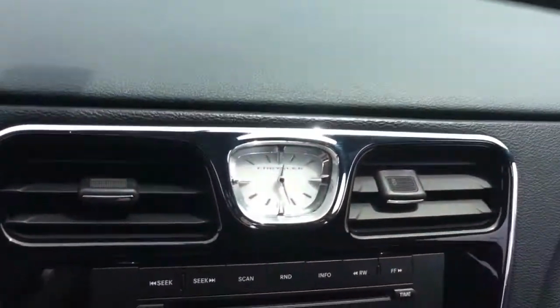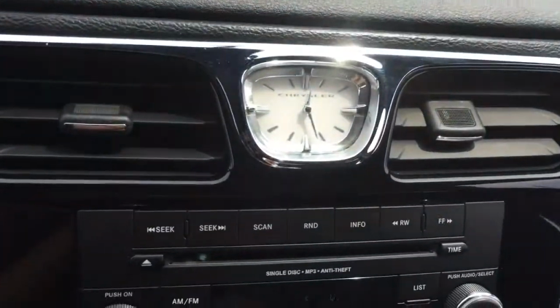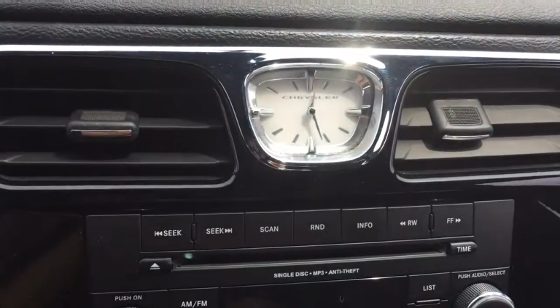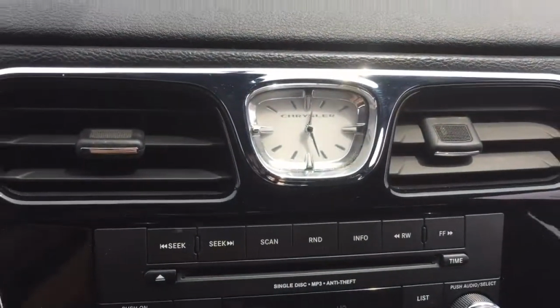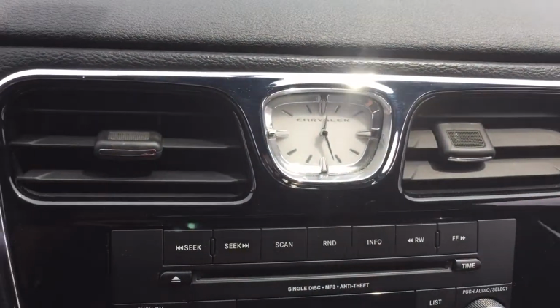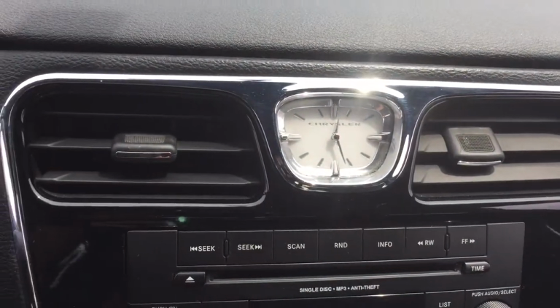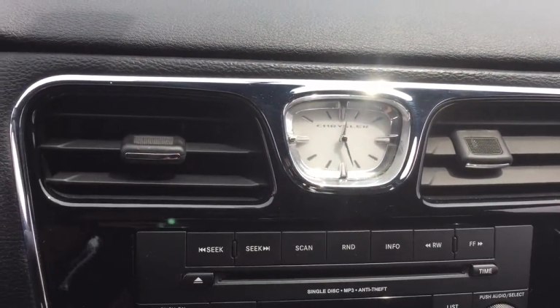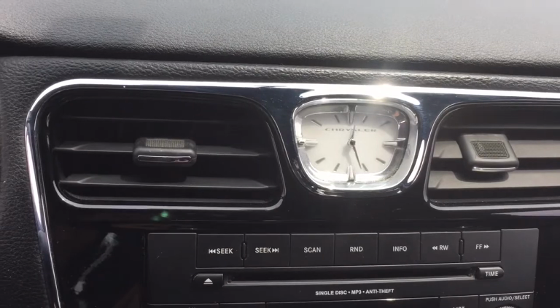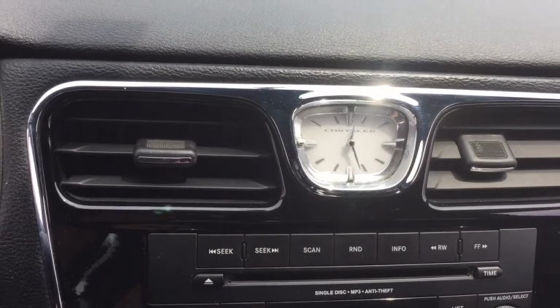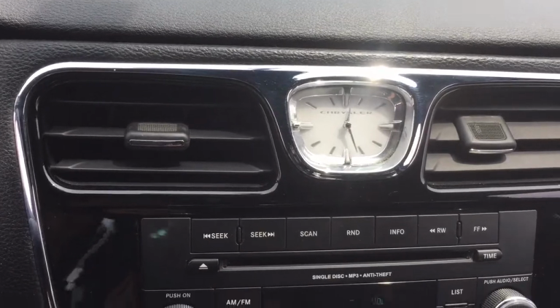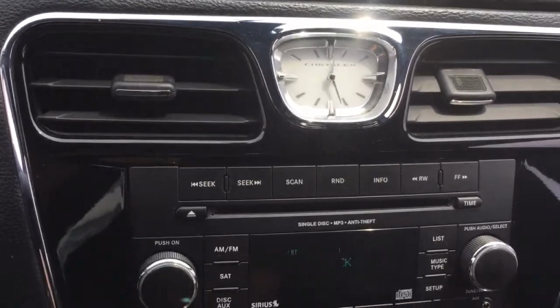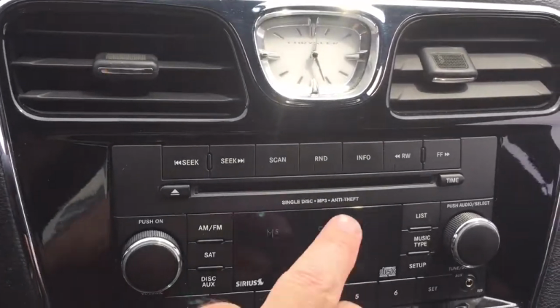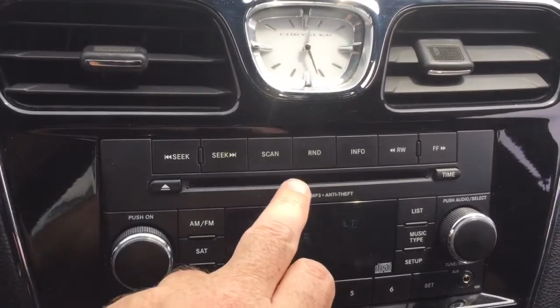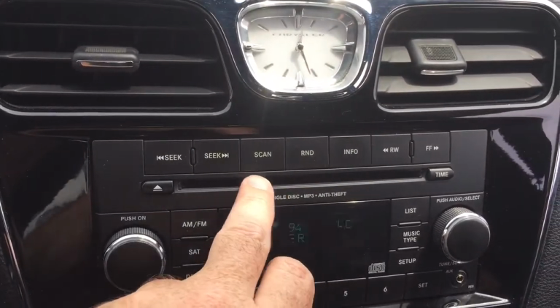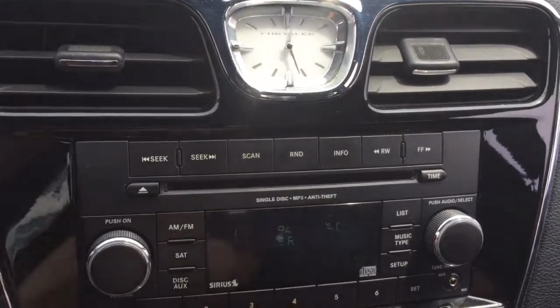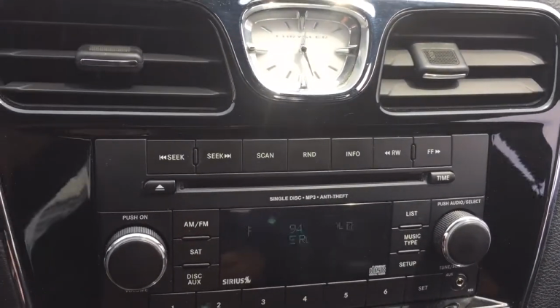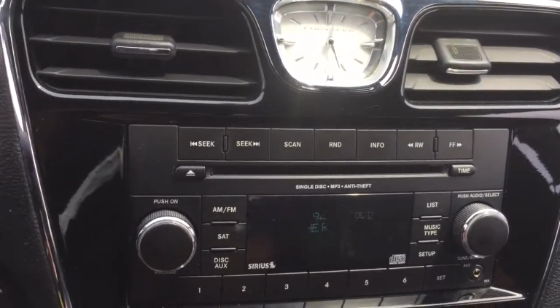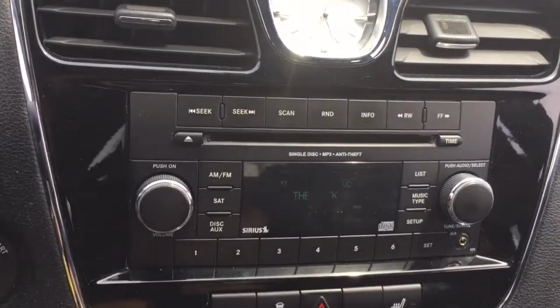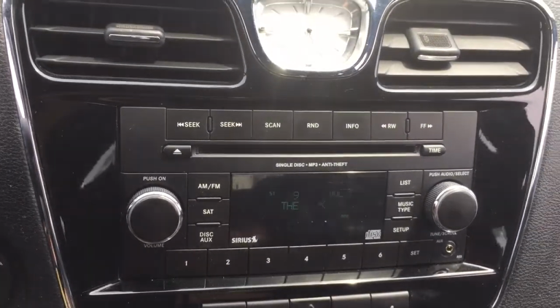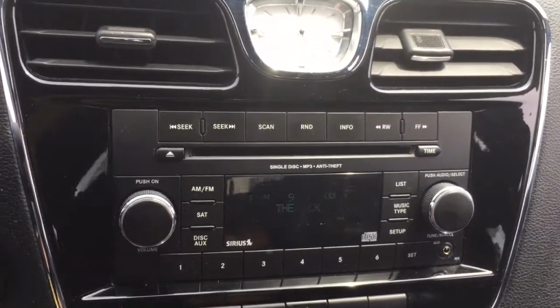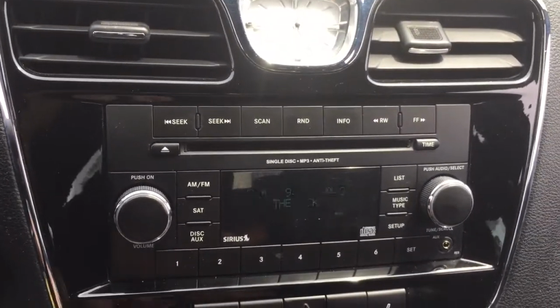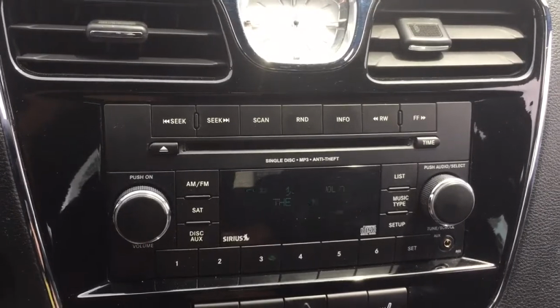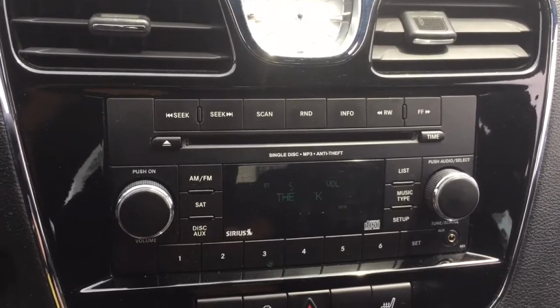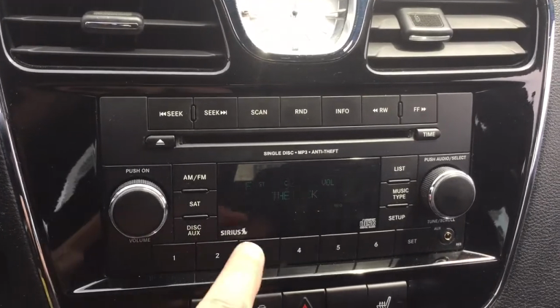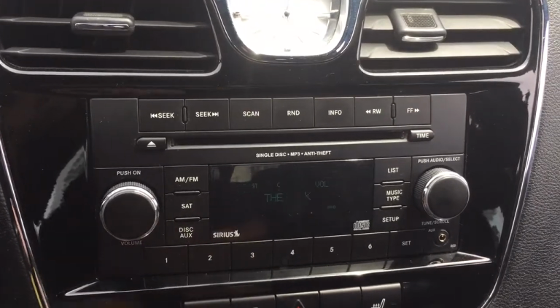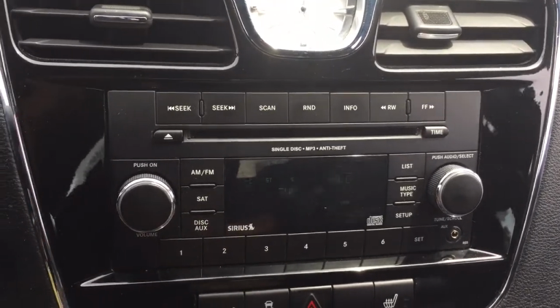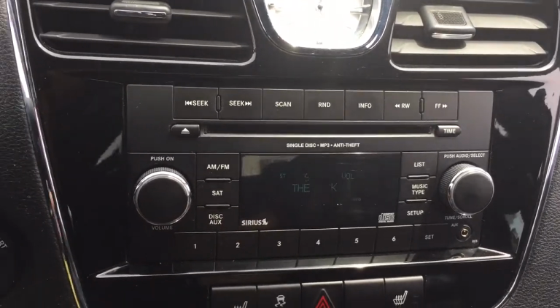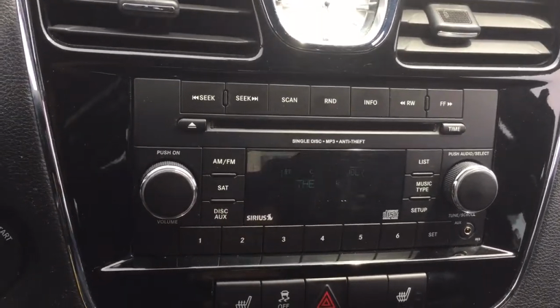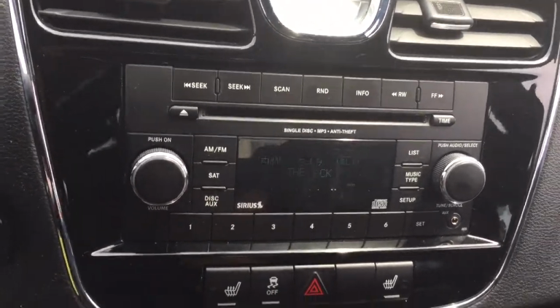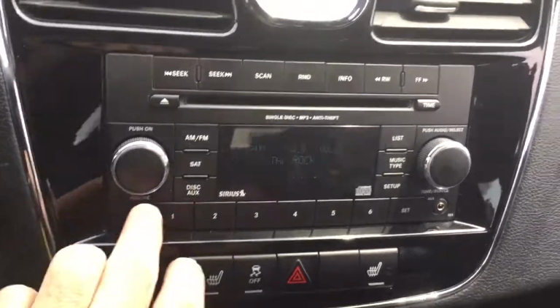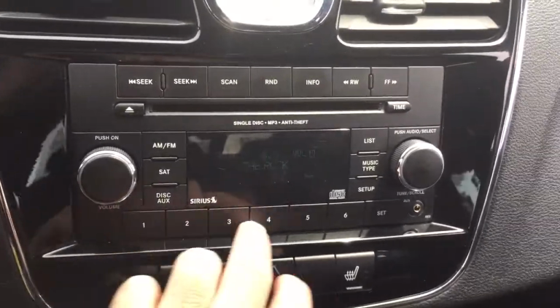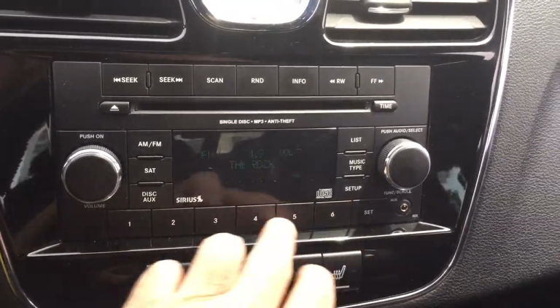Kind of a throwback — love this — the analog clock built into the dash. MP3 compatible CD player built into this one, AM FM, and it is satellite radio ready — Sirius XM.